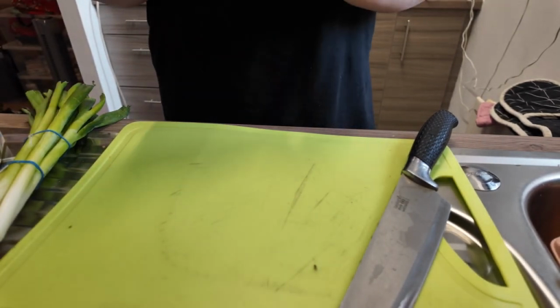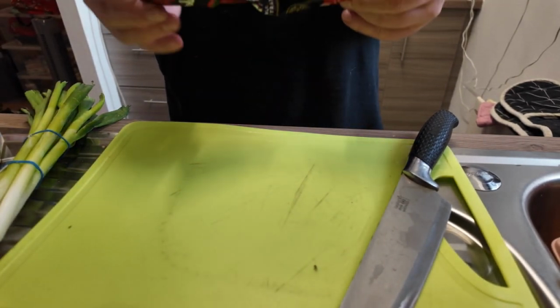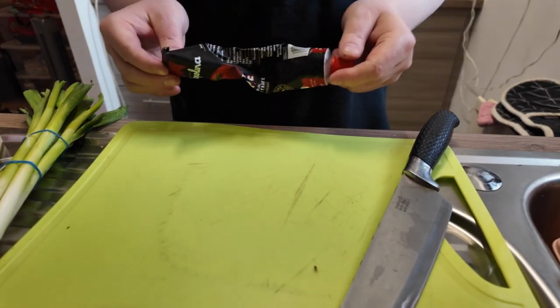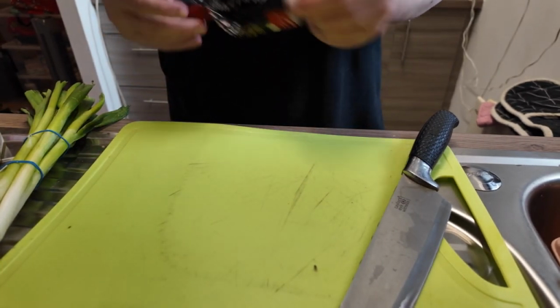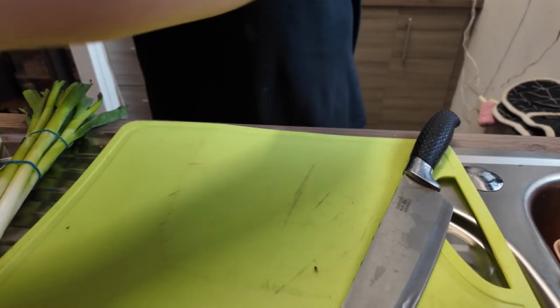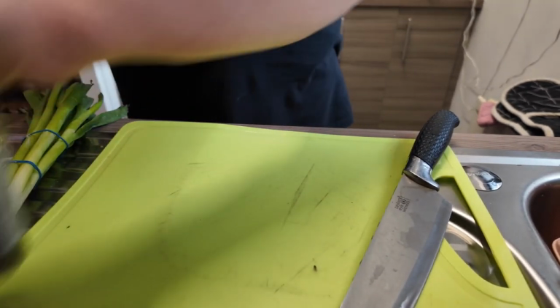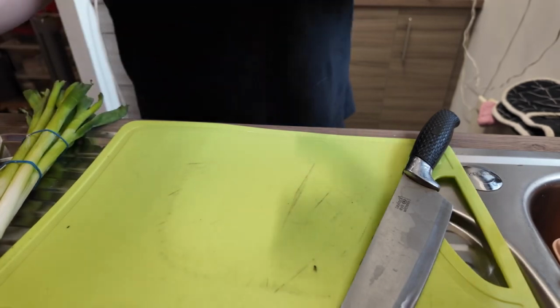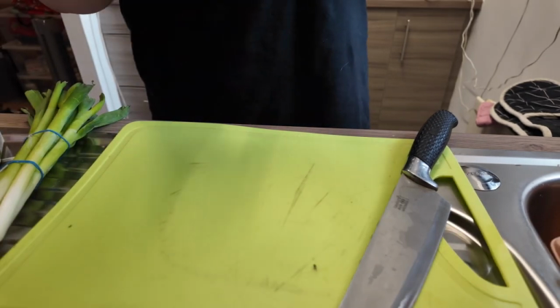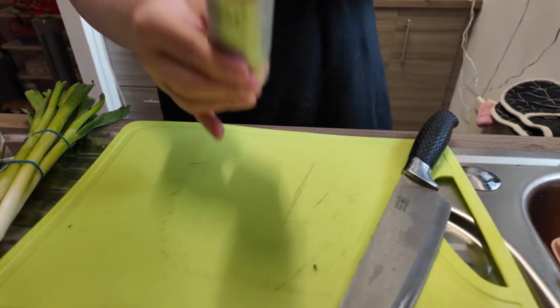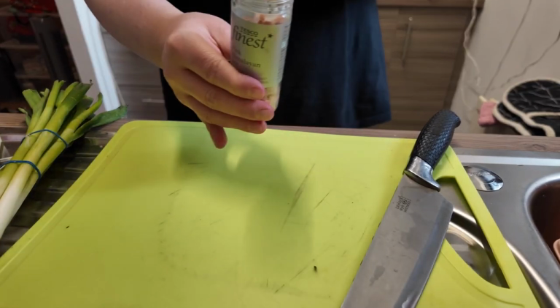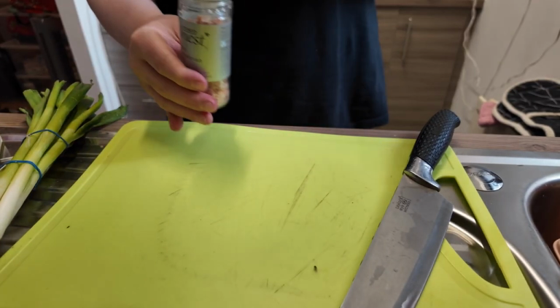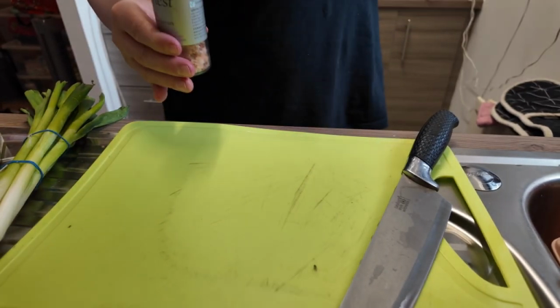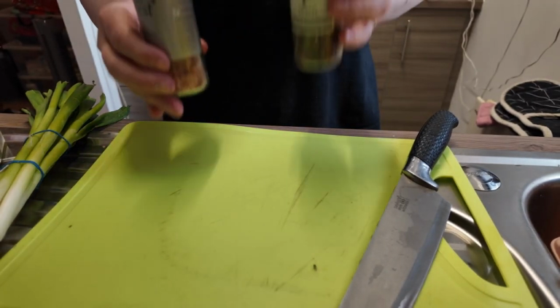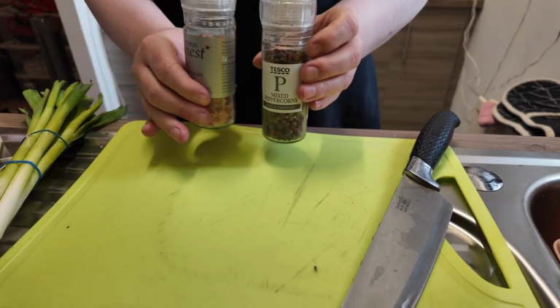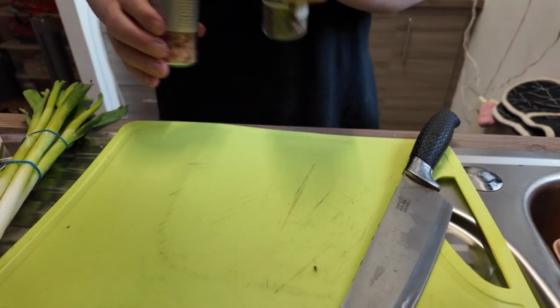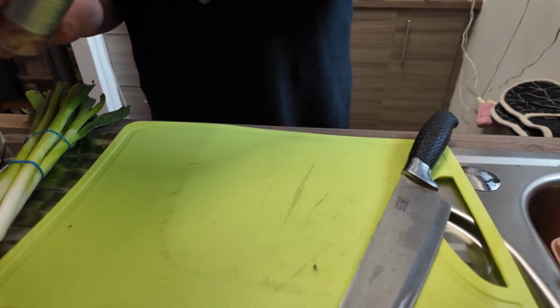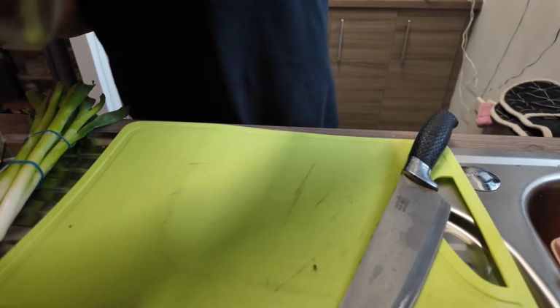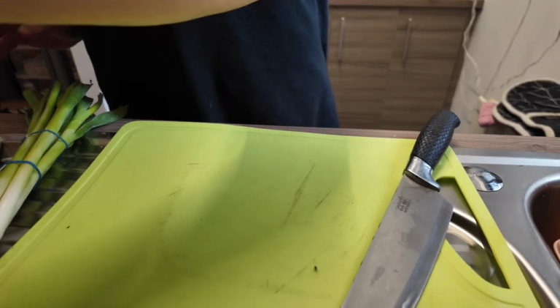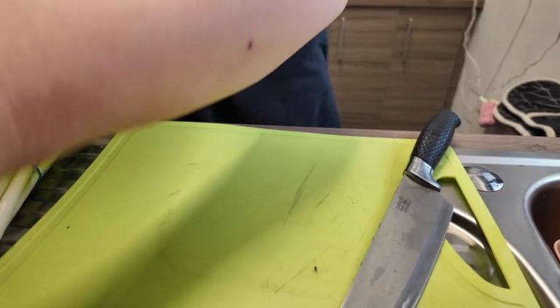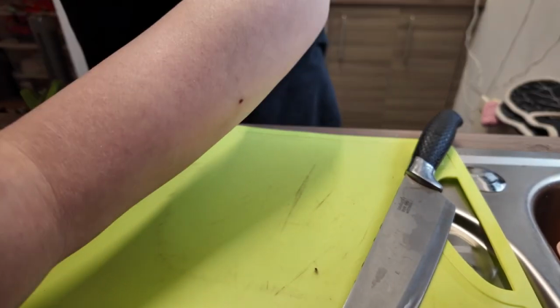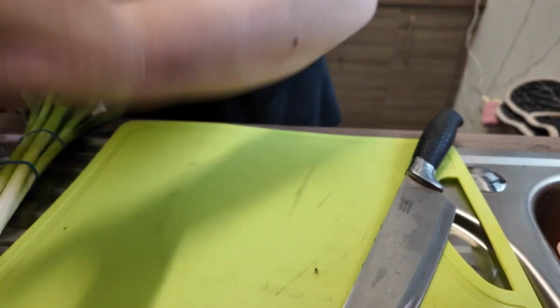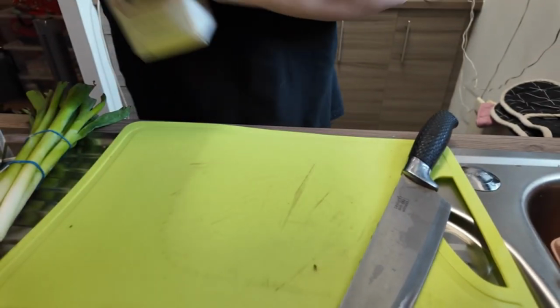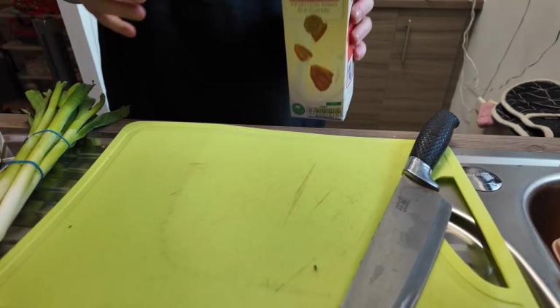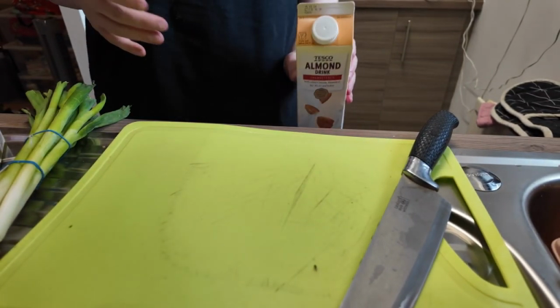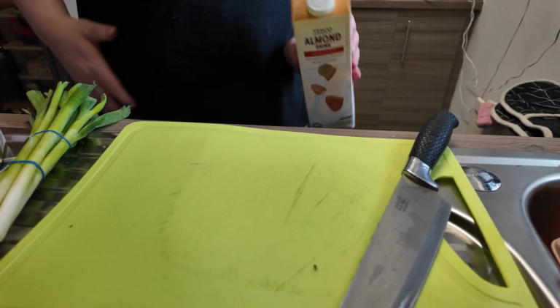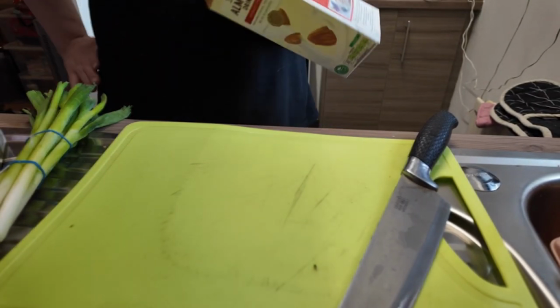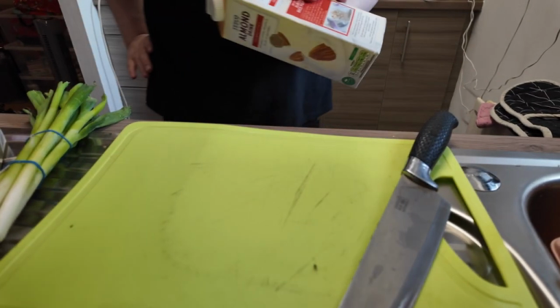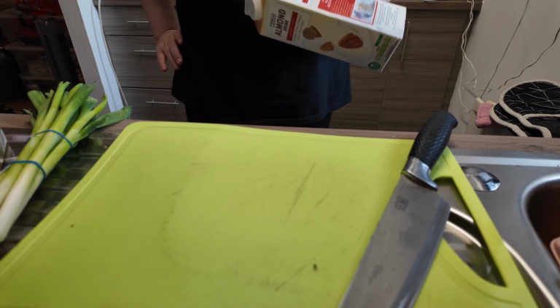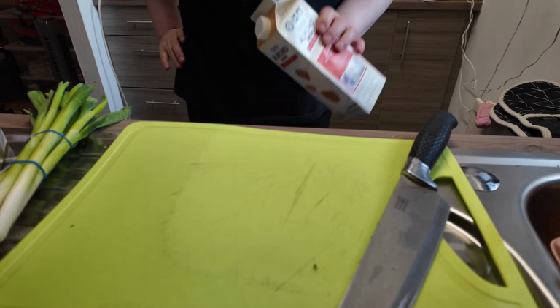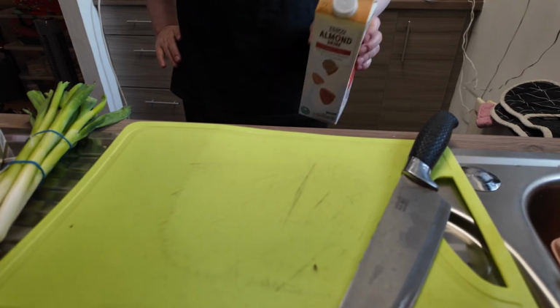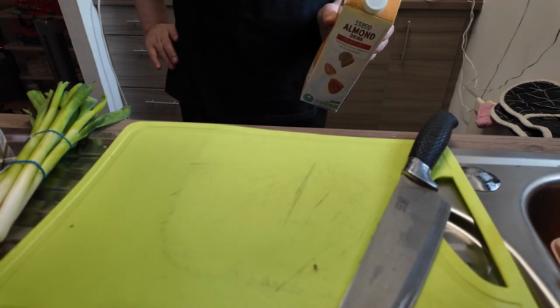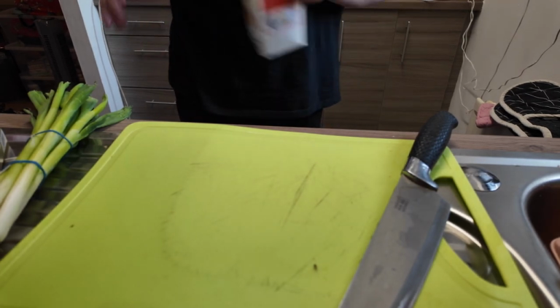Tomato puree of your choice, salt and pepper — just a pinch of them — and cream or alternative milk. I don't have cream because I used it all last night, so I'm using that instead.